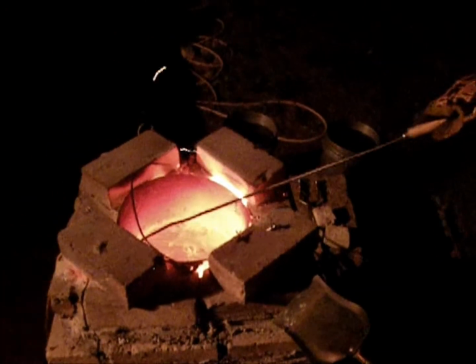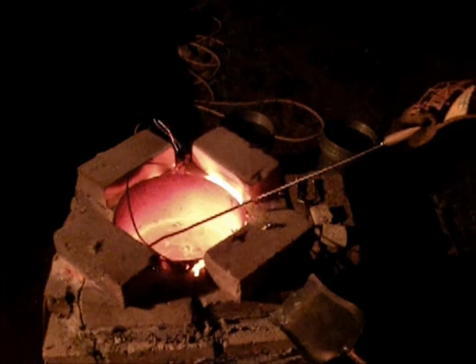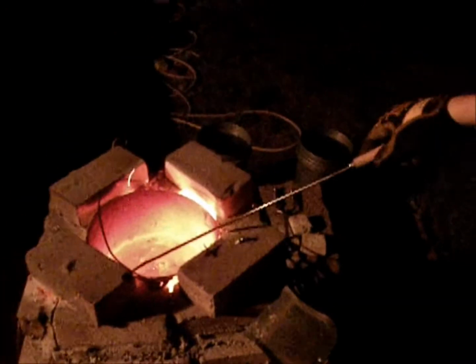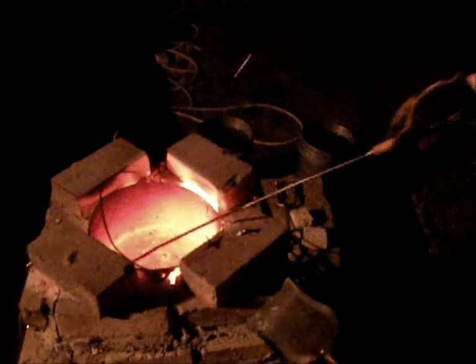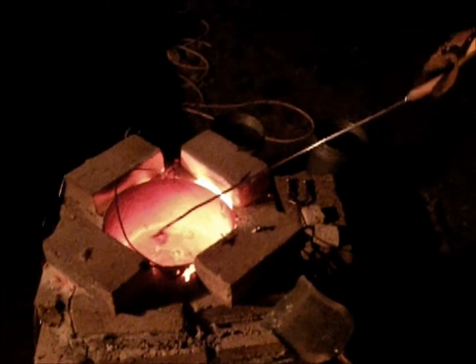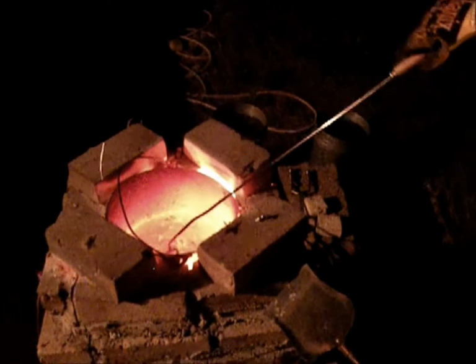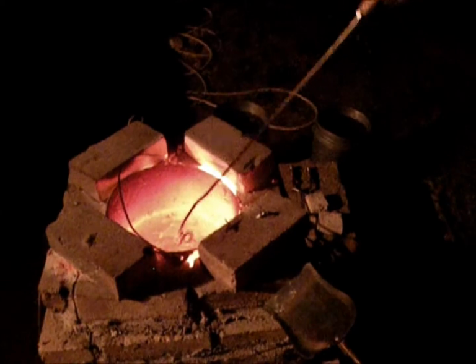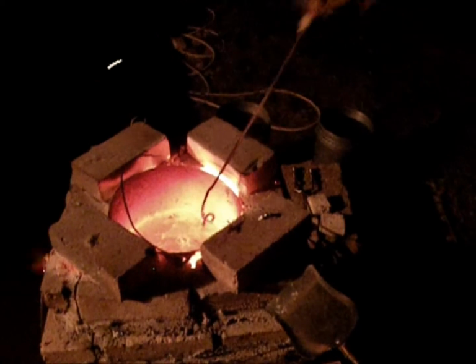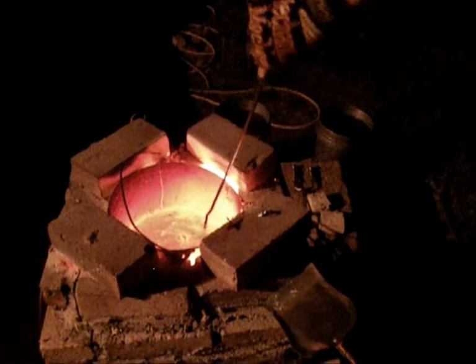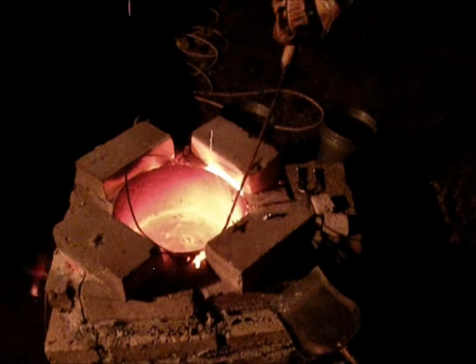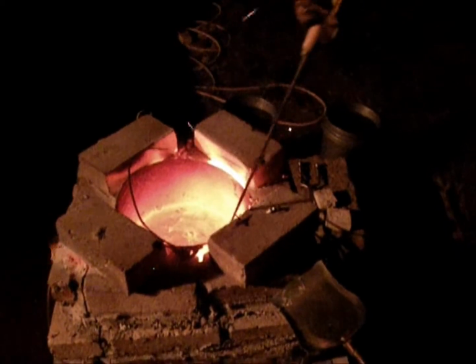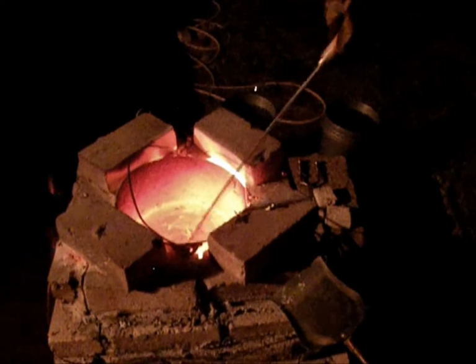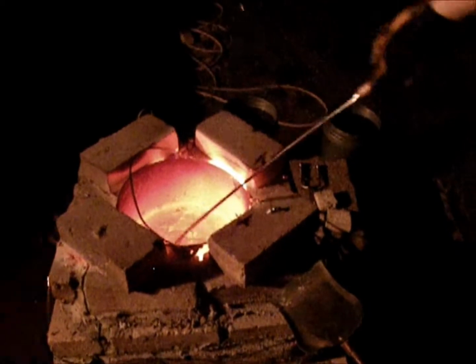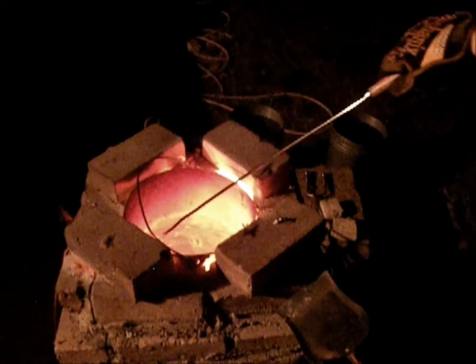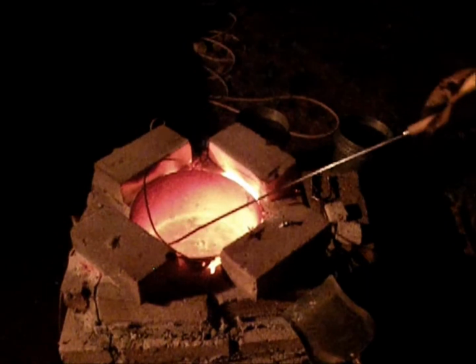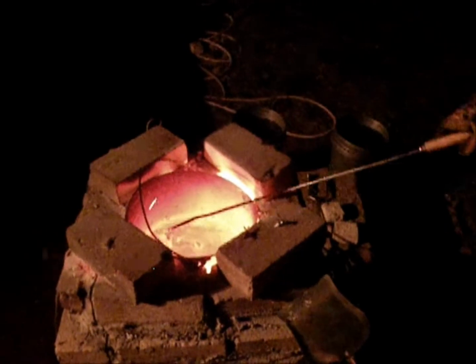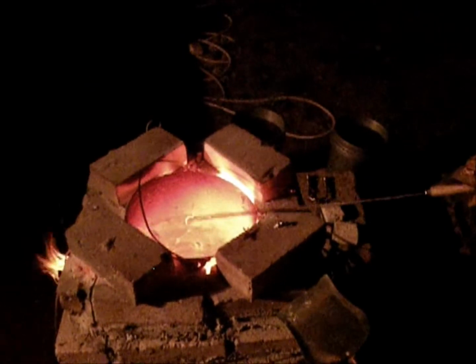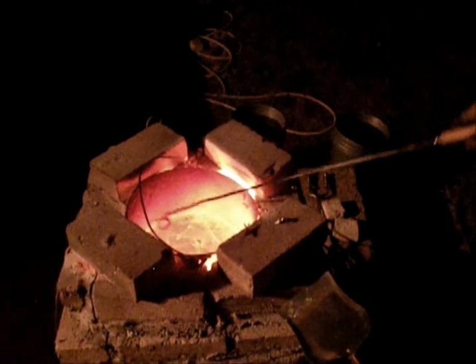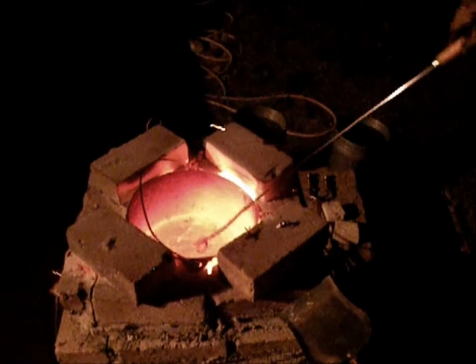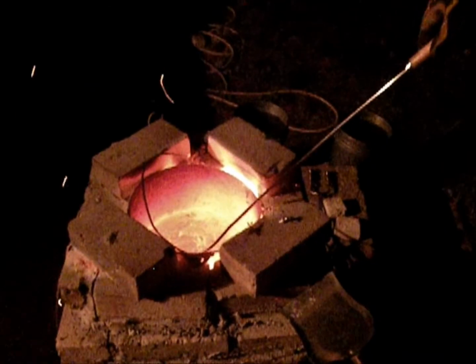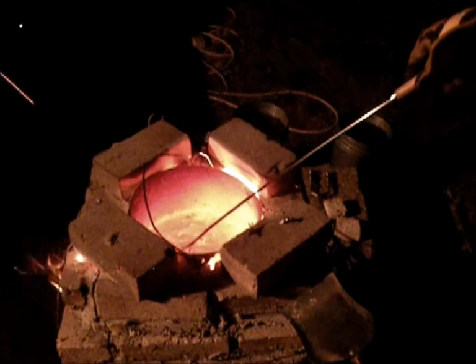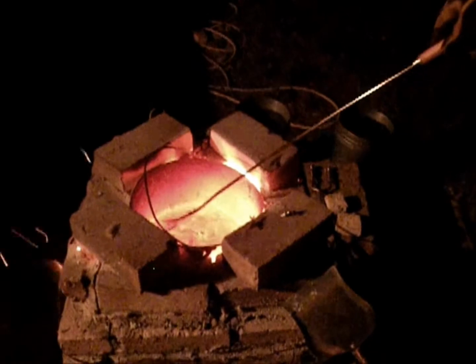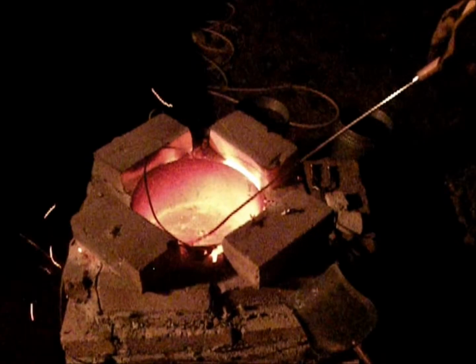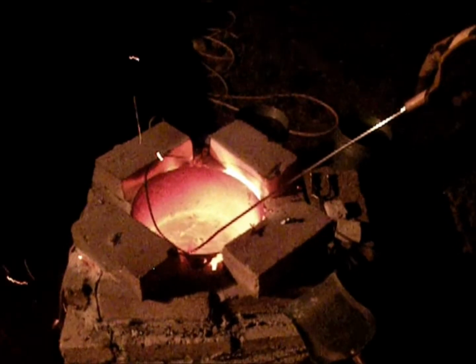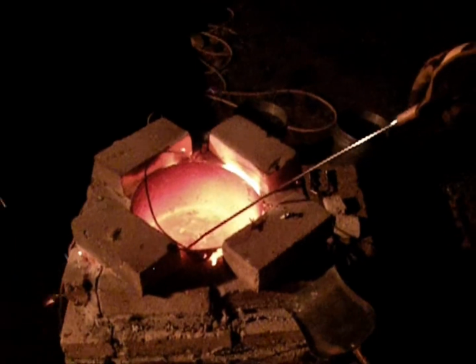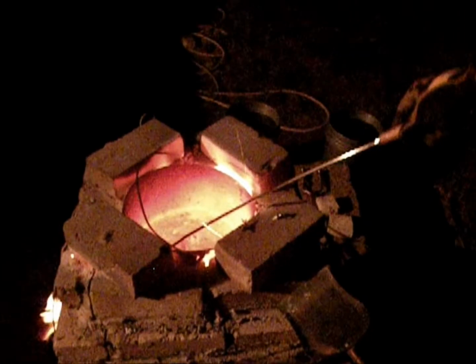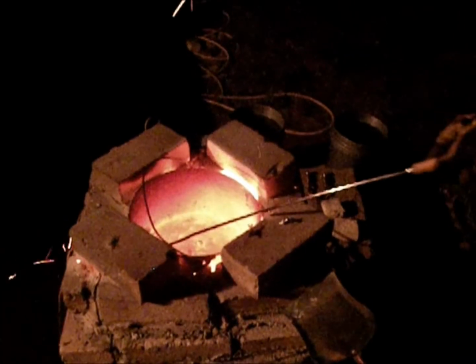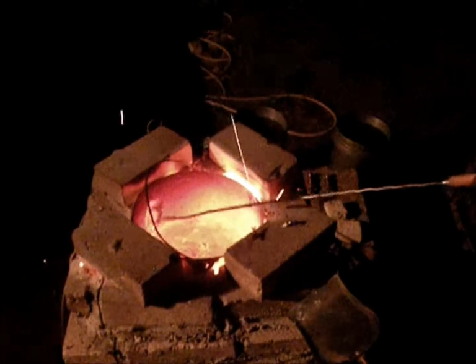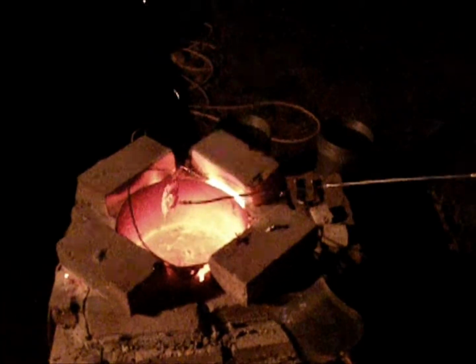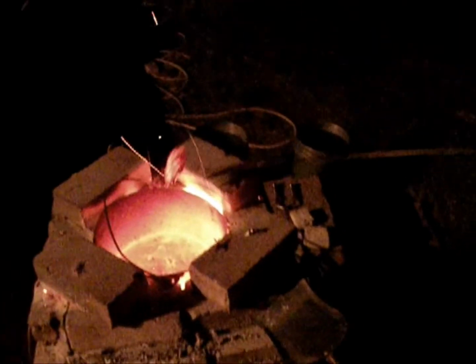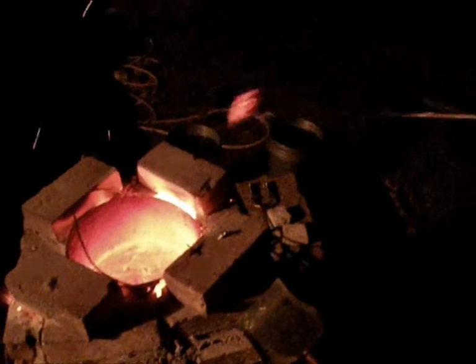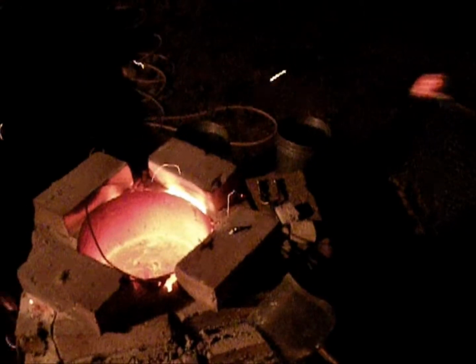Natalie's going to be doing the camera next so you'll be able to see what it looks like while I'm pouring. It's going to be kind of dark — she'll probably be holding a flashlight or something.